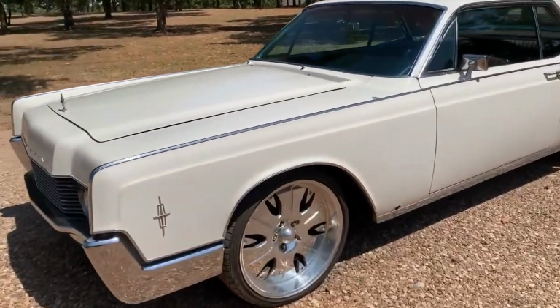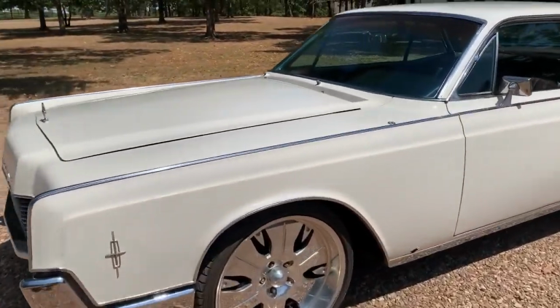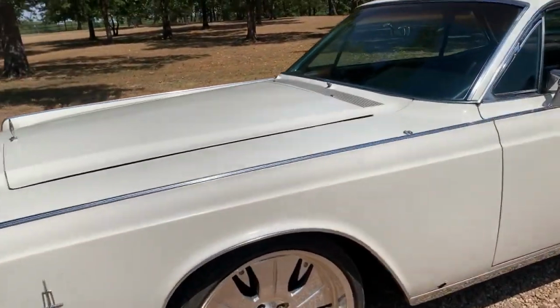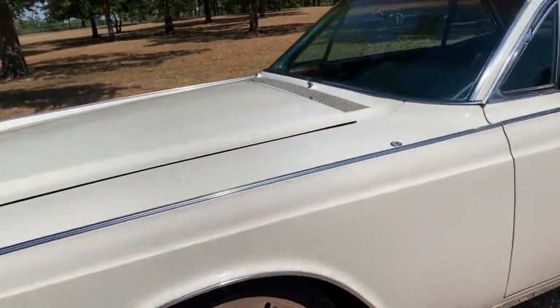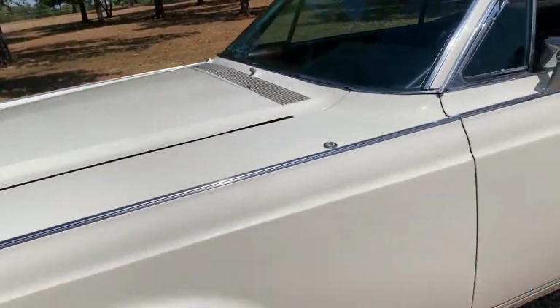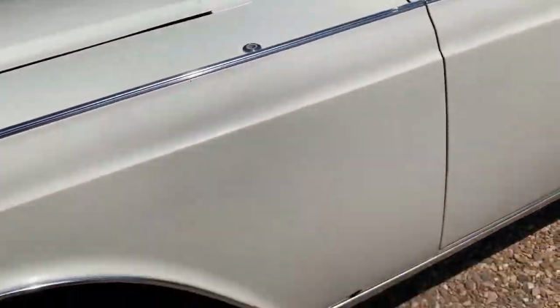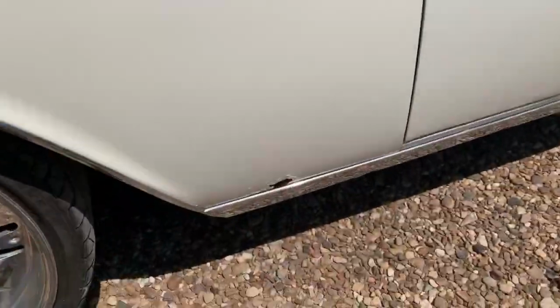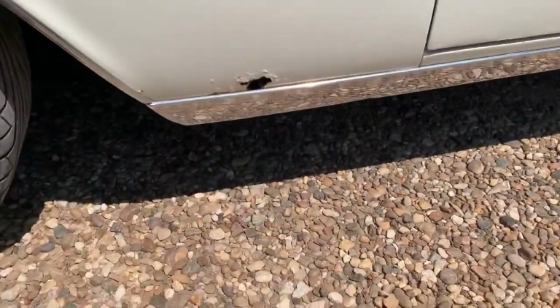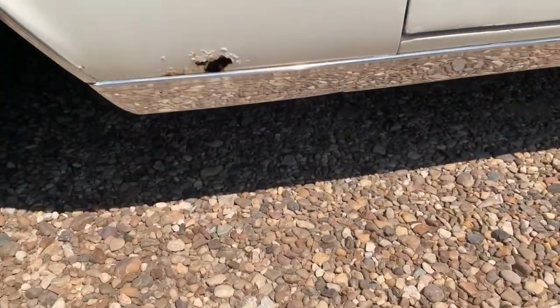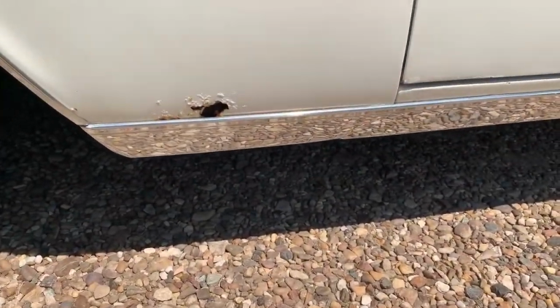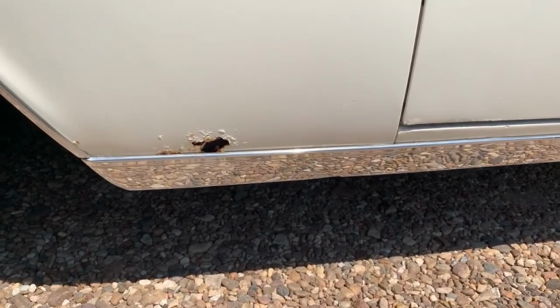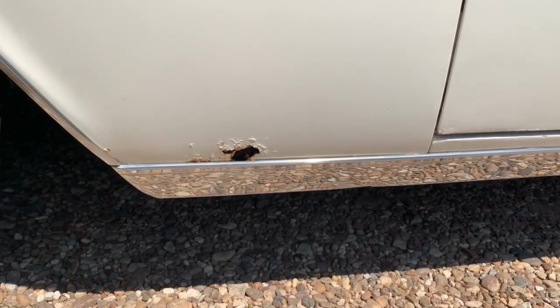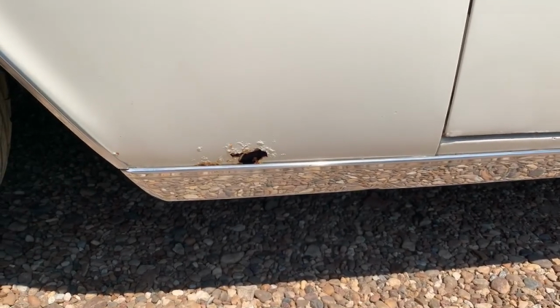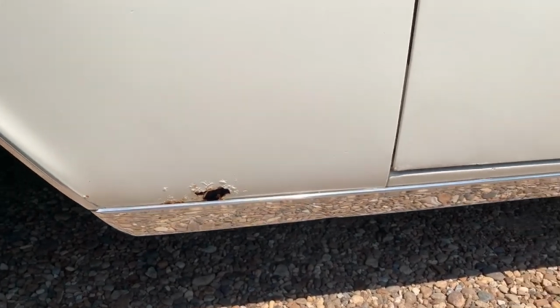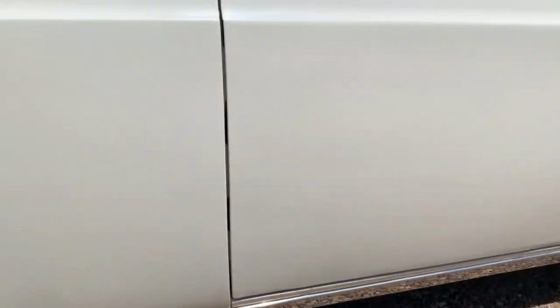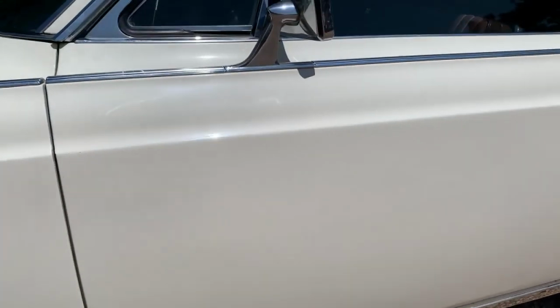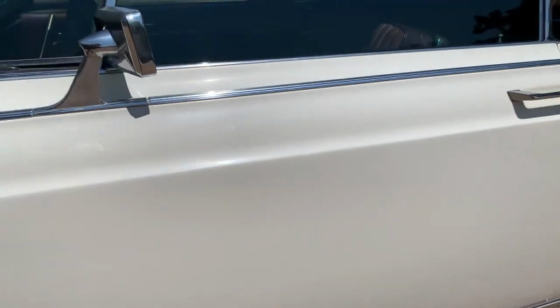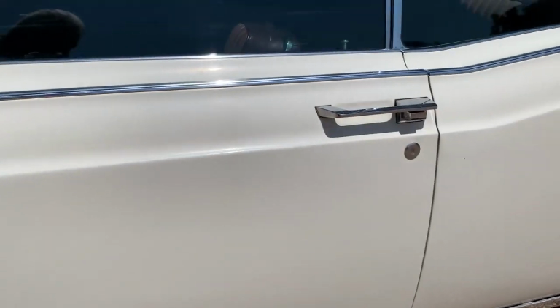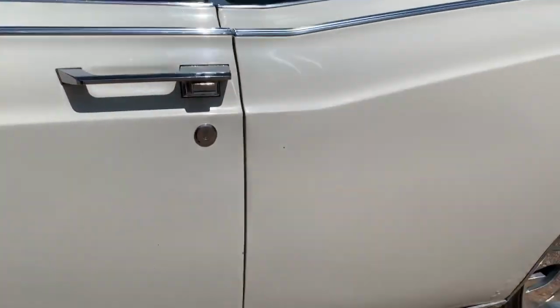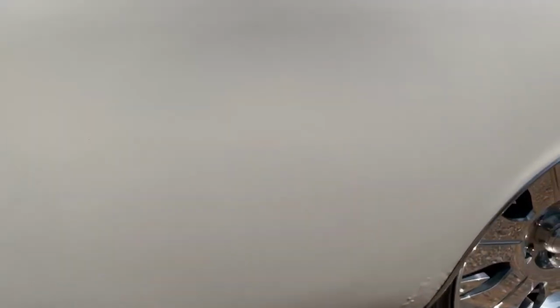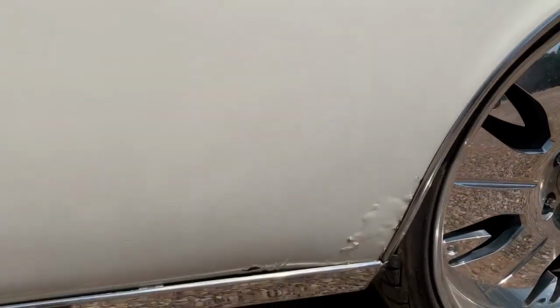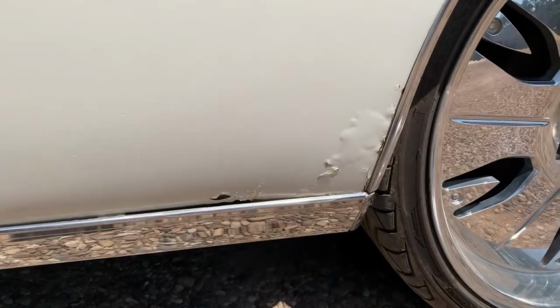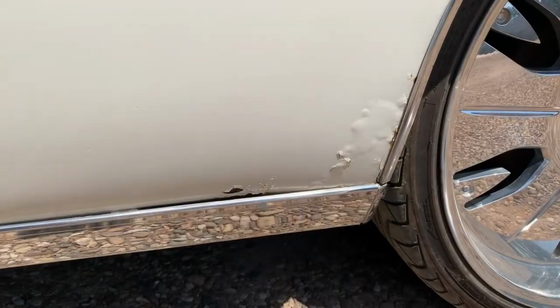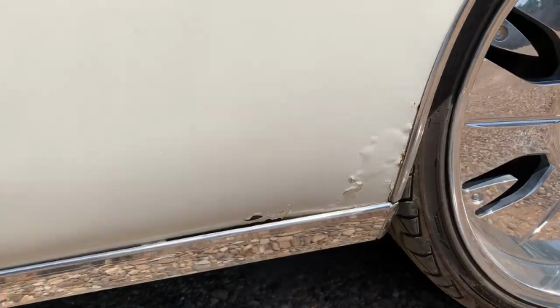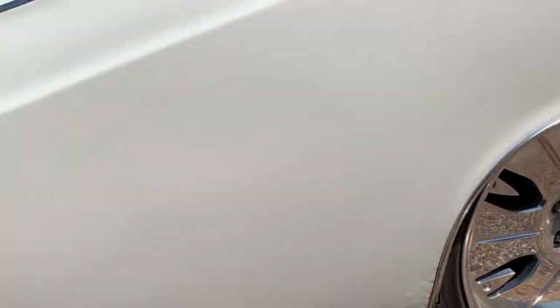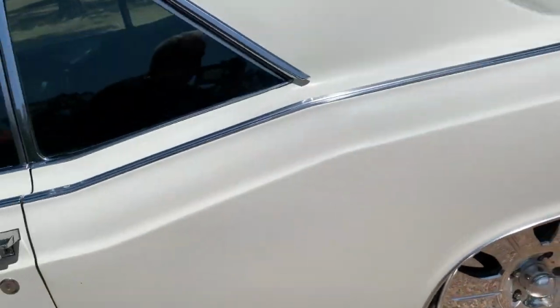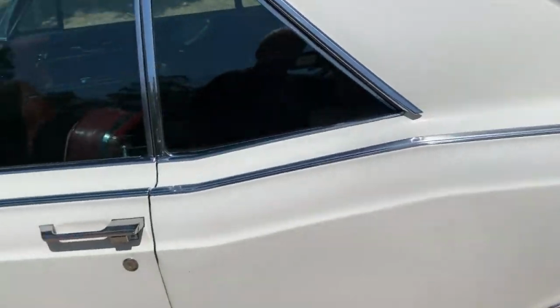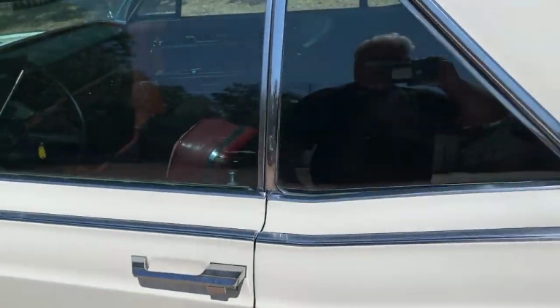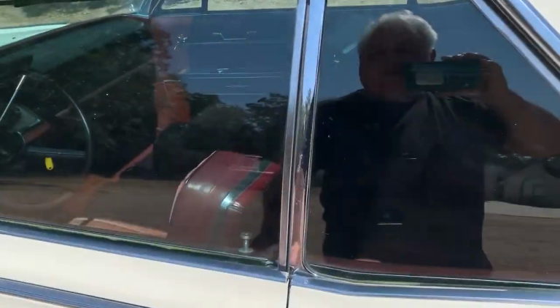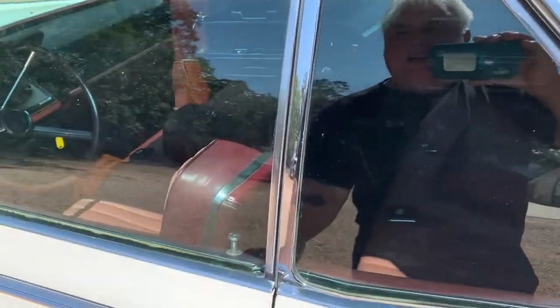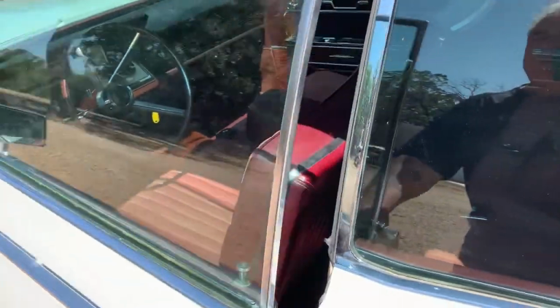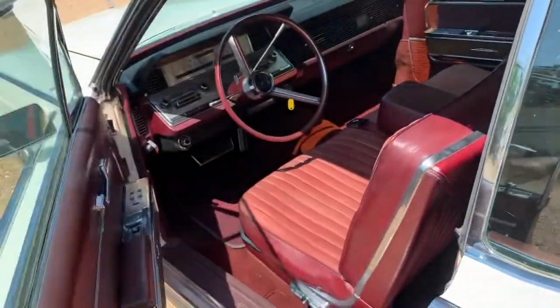Here's a spot — this is the rust spot on the front fender, and it's got a spot right here. Other than that, it's a really solid rust-free car.